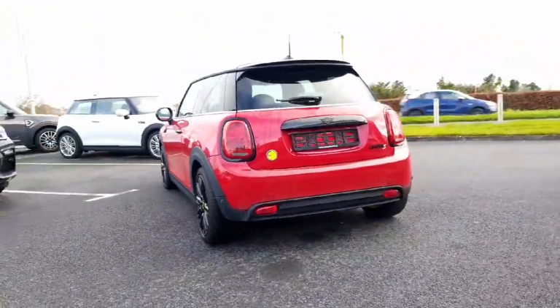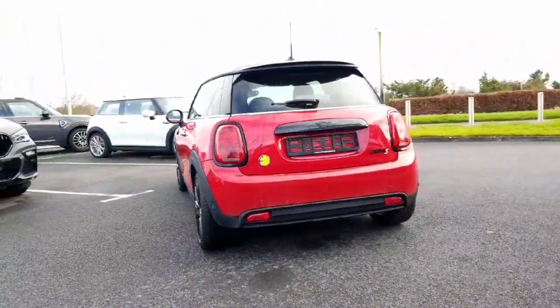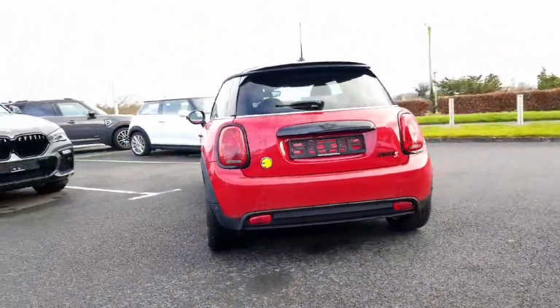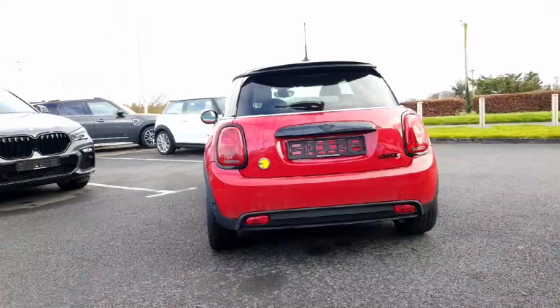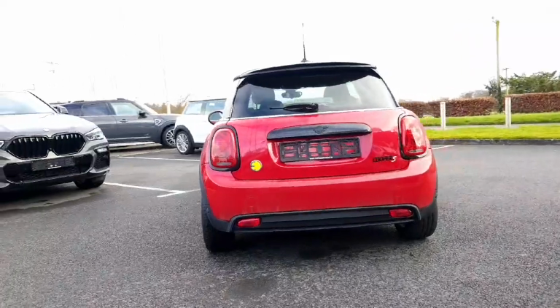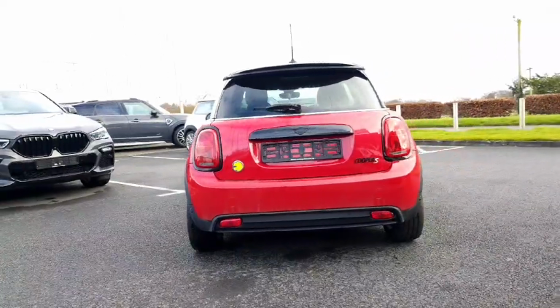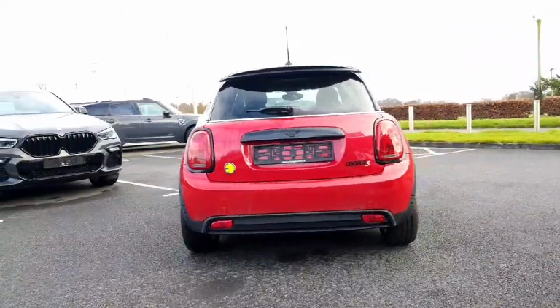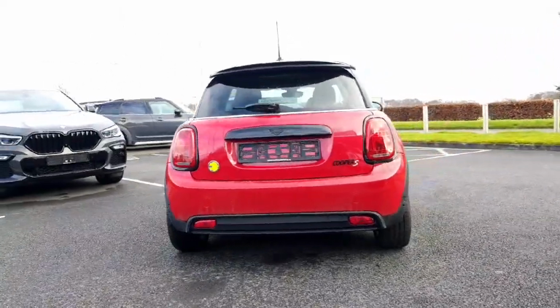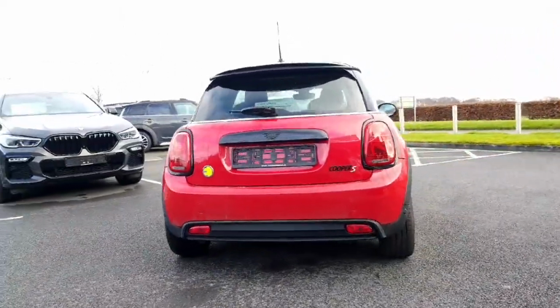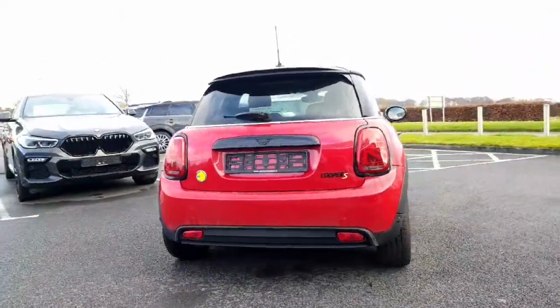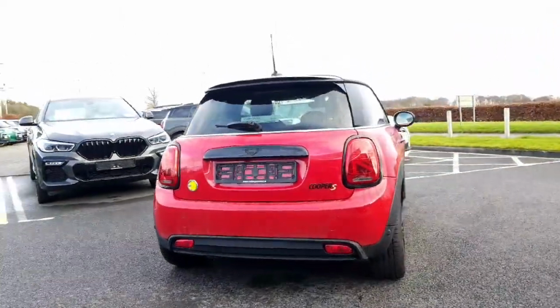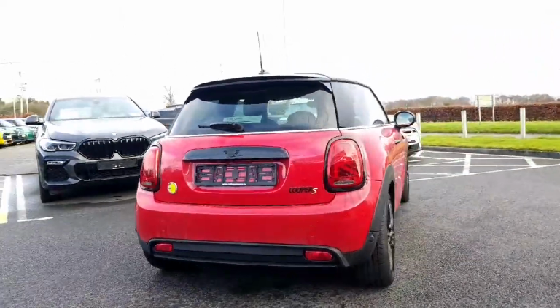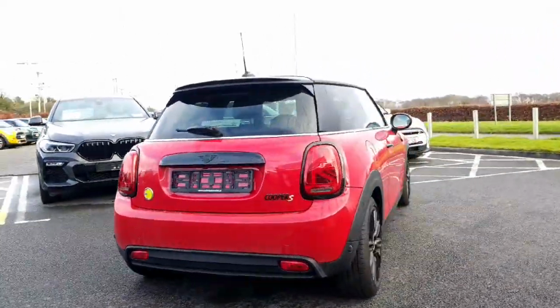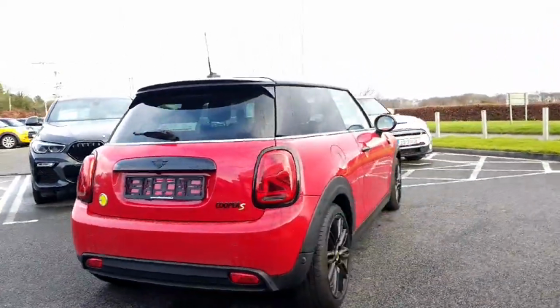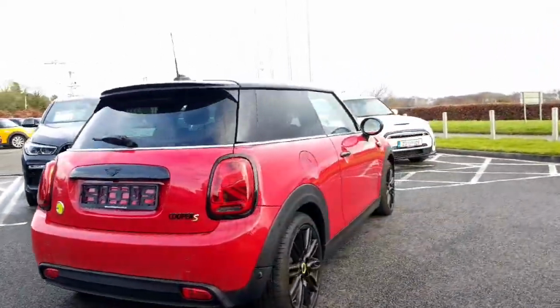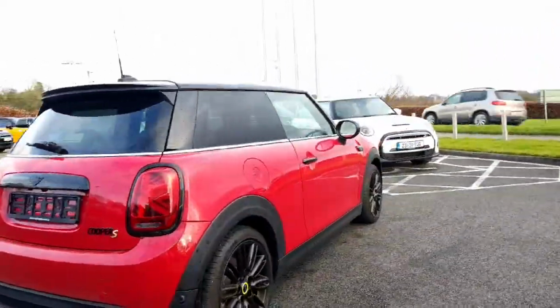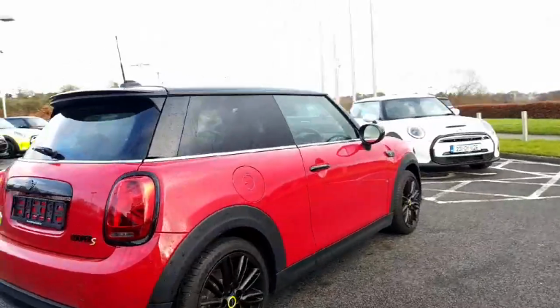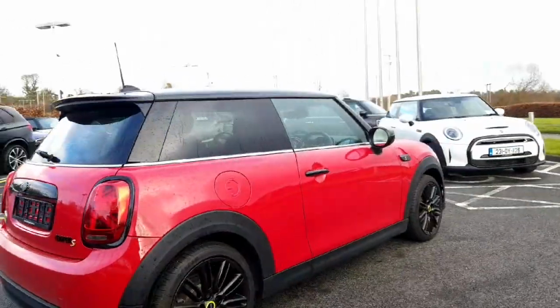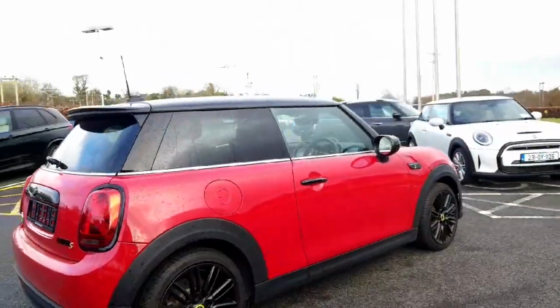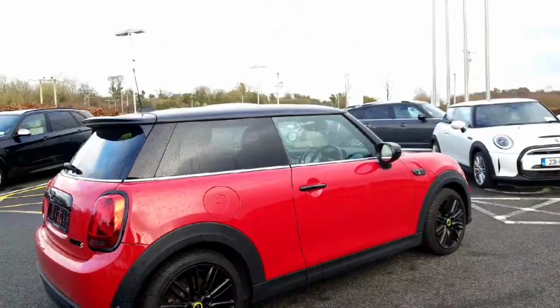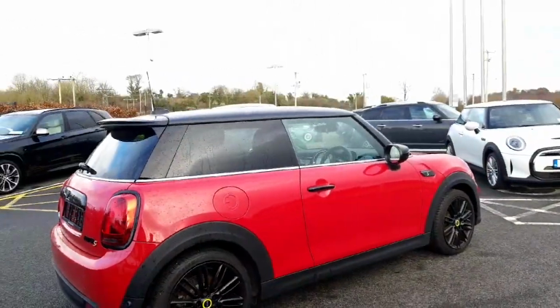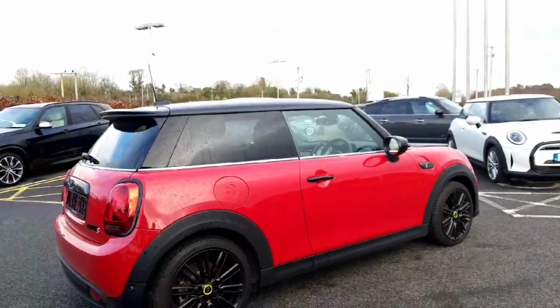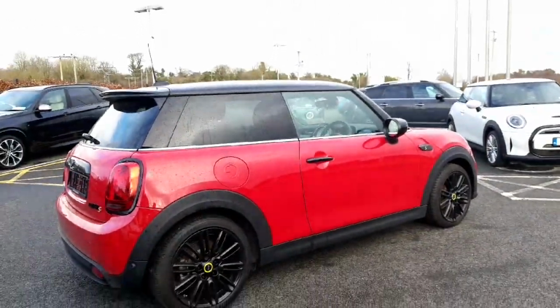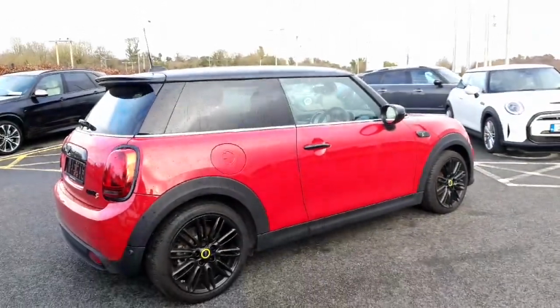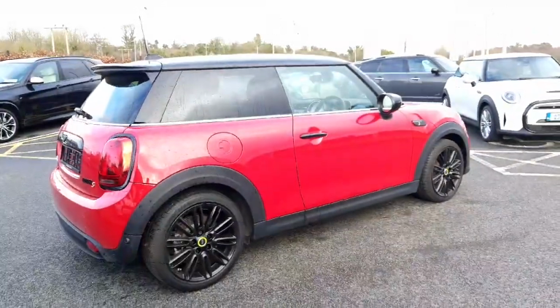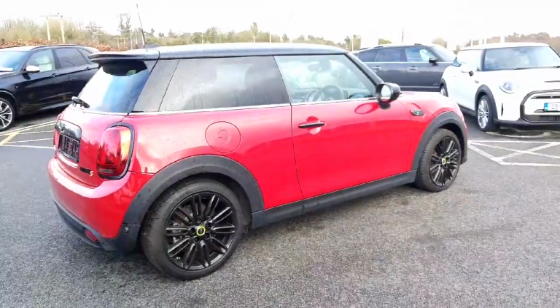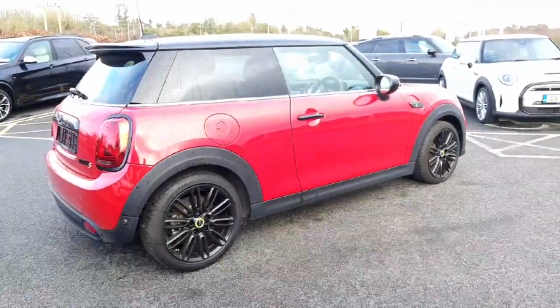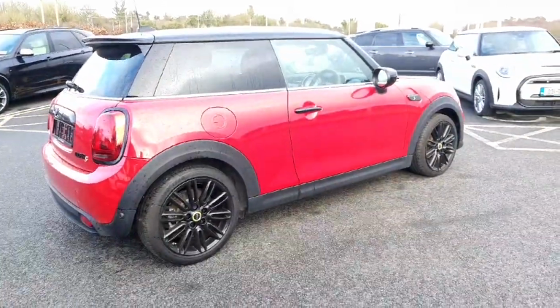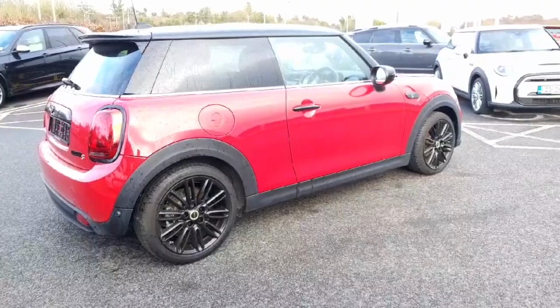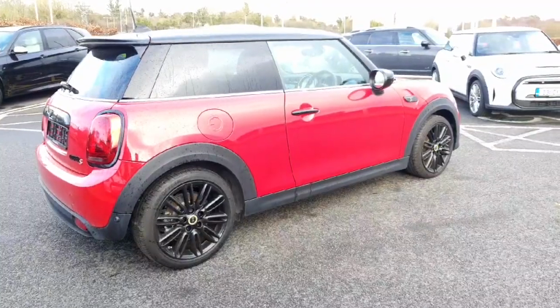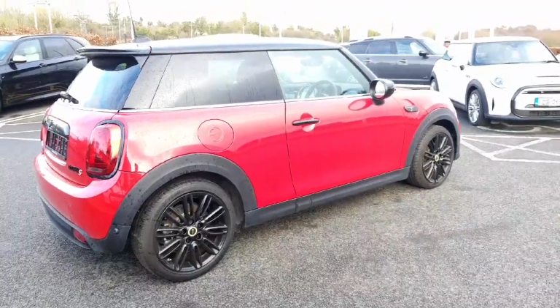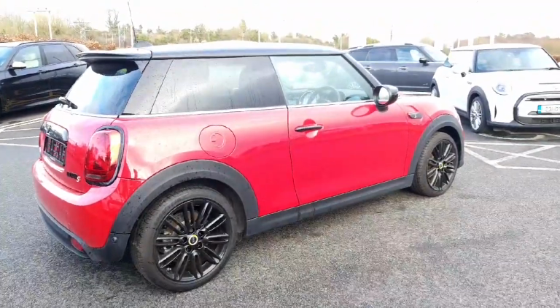Around the back we've got the black badge, reversing camera, and parking sensors. A beautiful example of a Mini Electric — so let's take a quick peek inside this particular car.